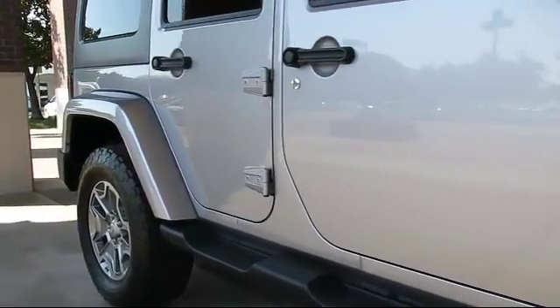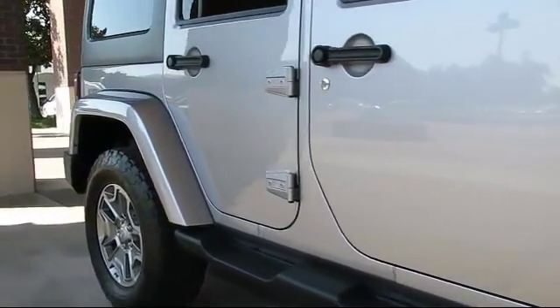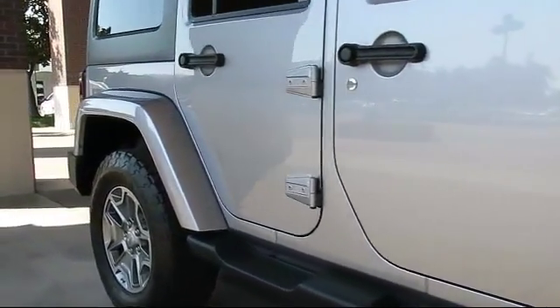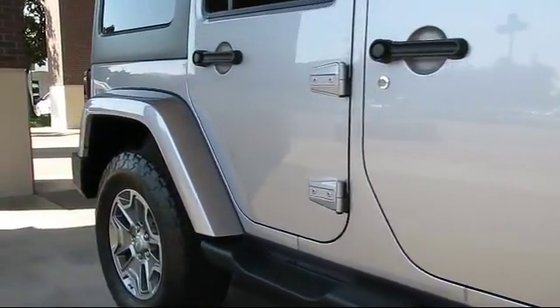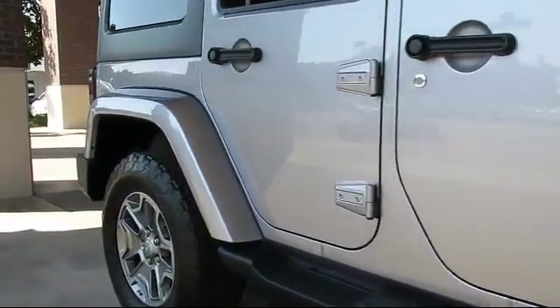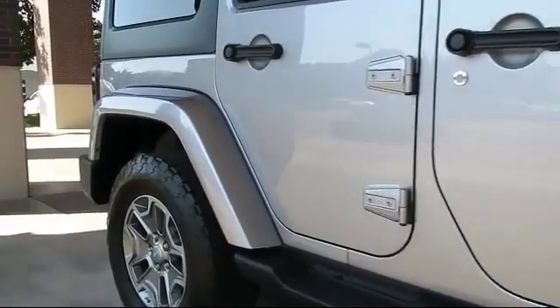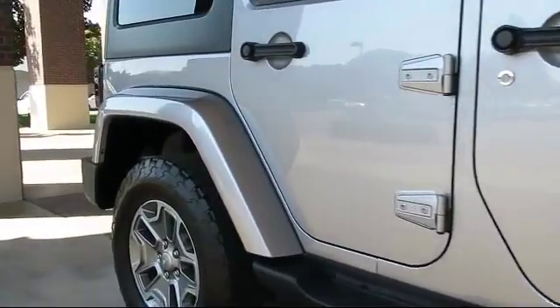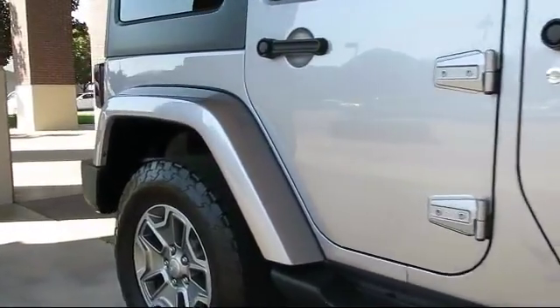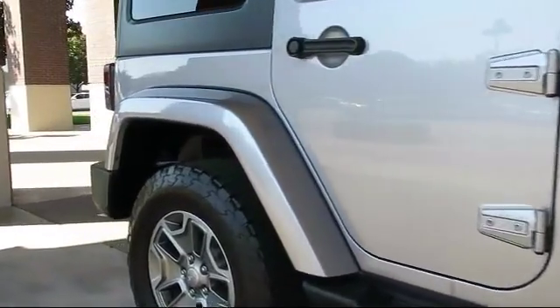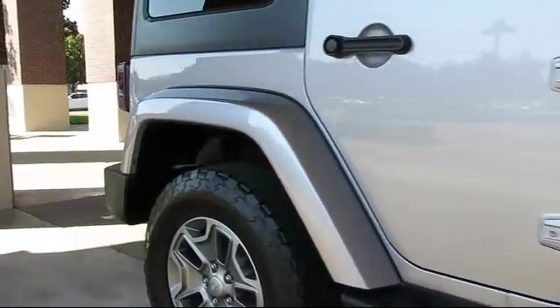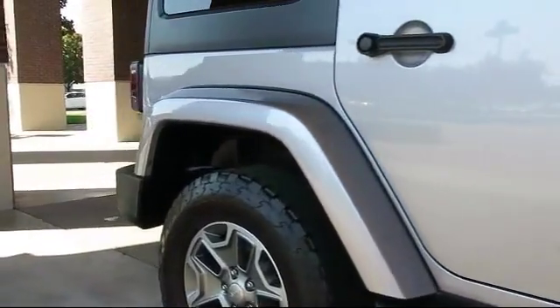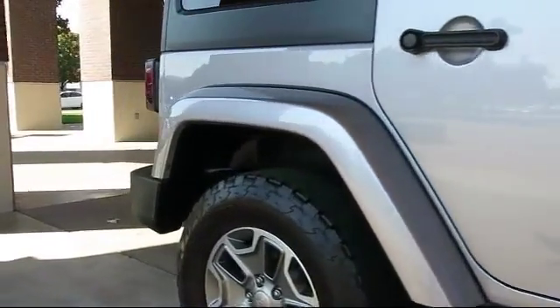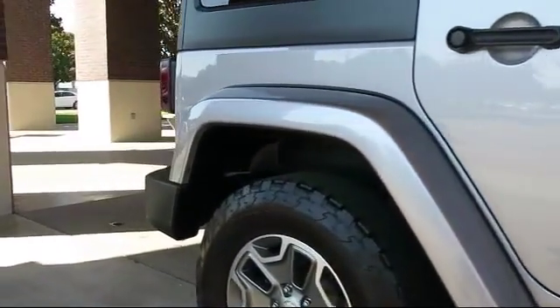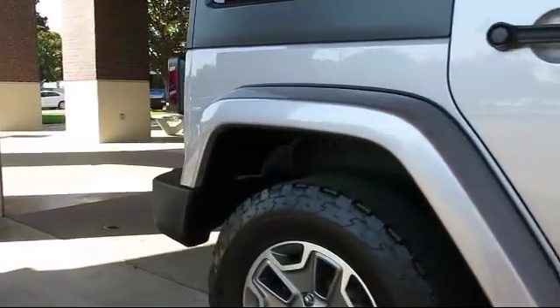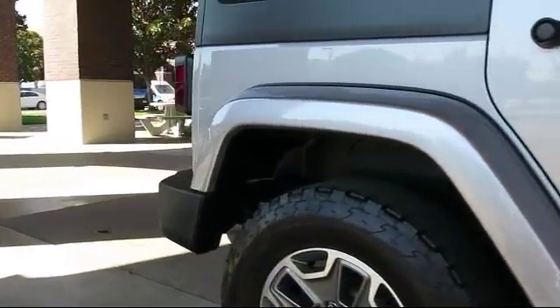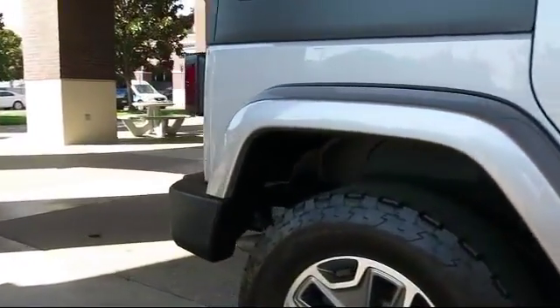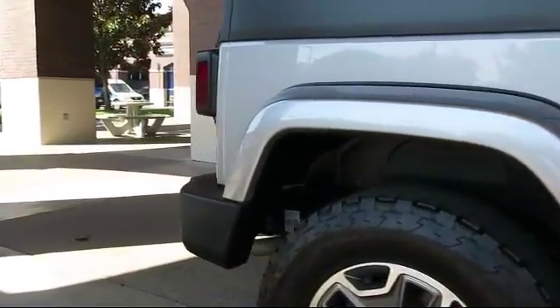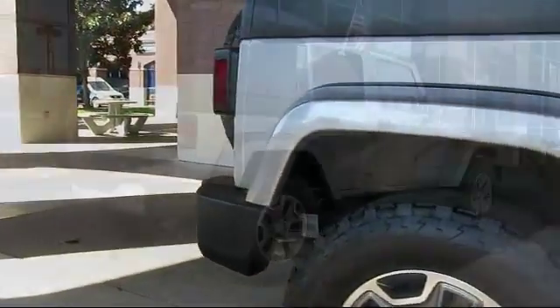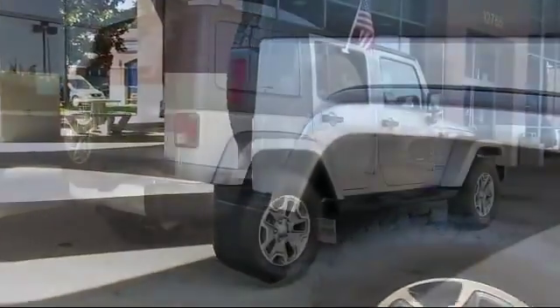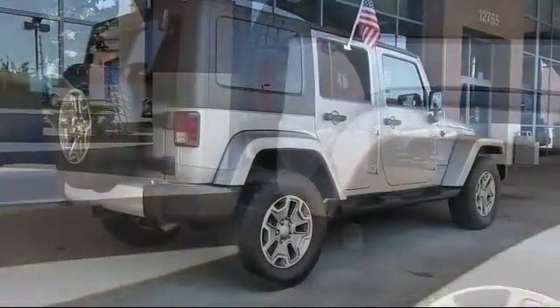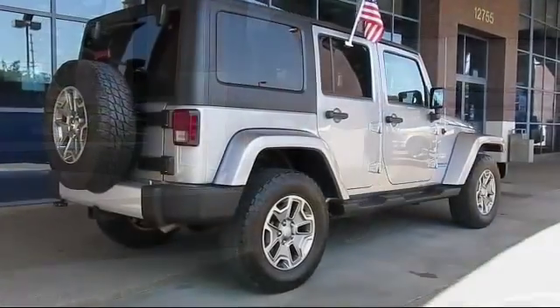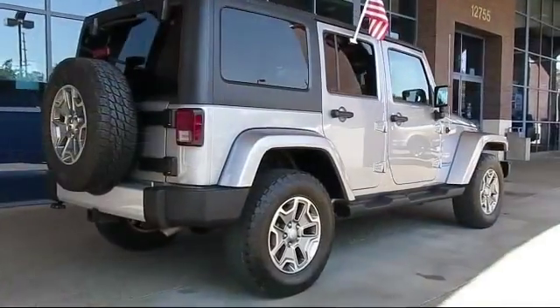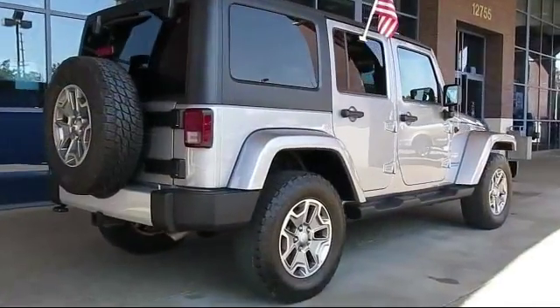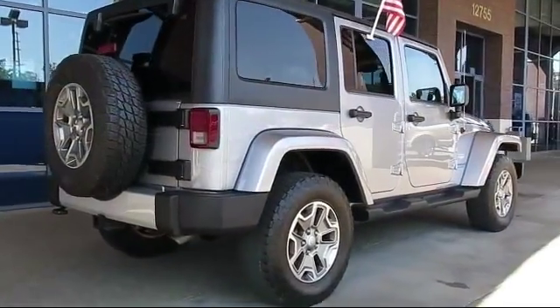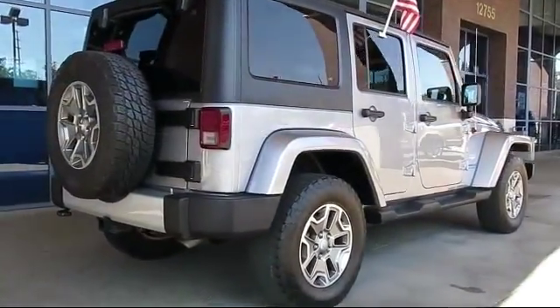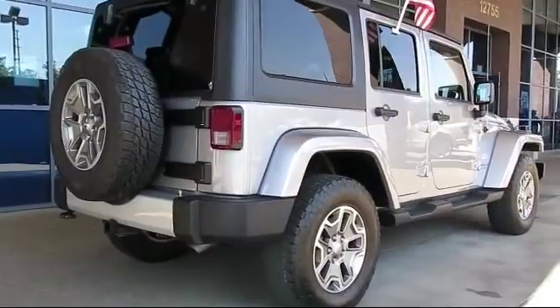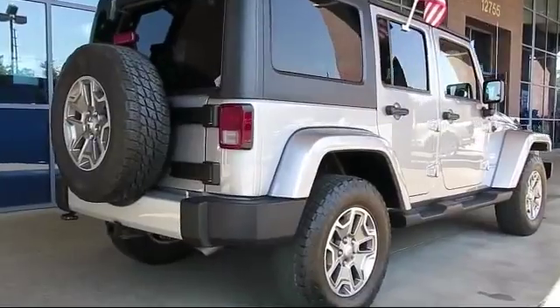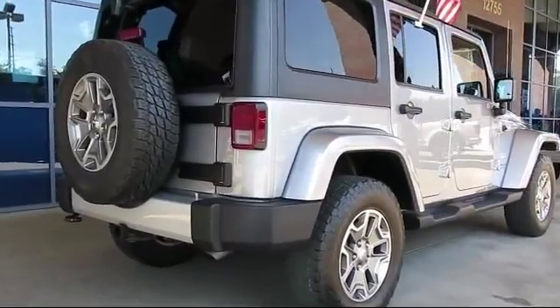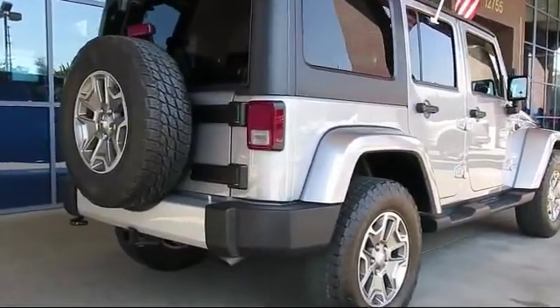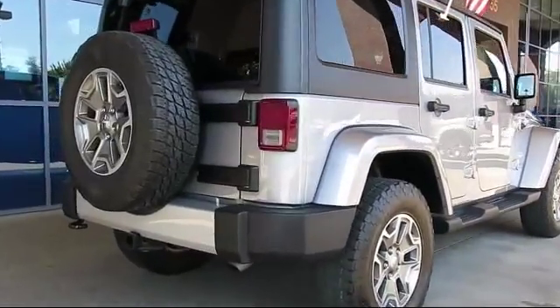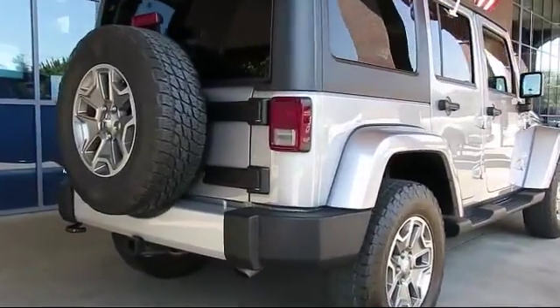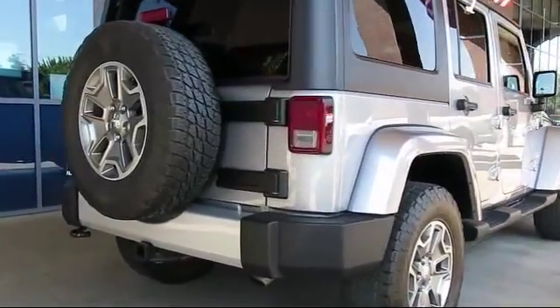Side airbags, fog lights, power windows, CD player, and has less than 50,000 miles on the odometer.